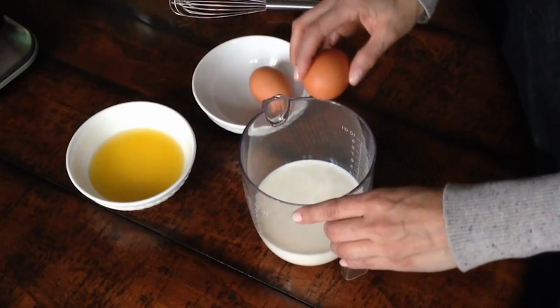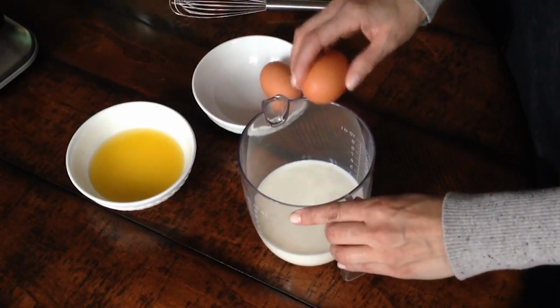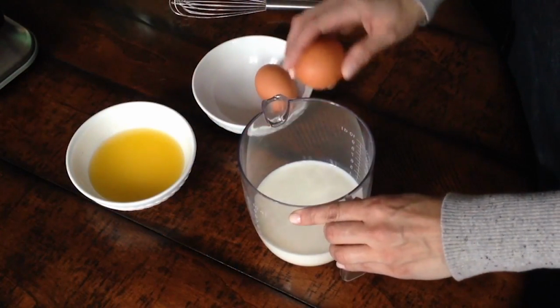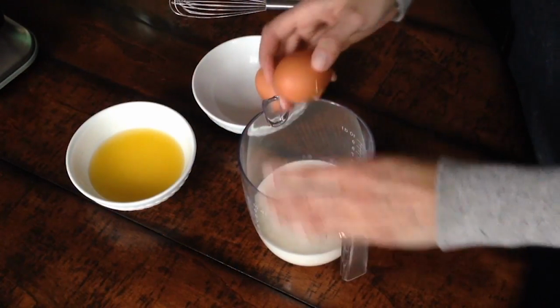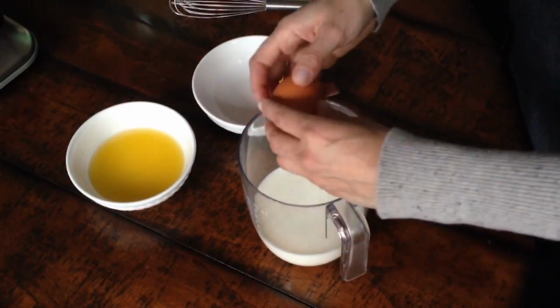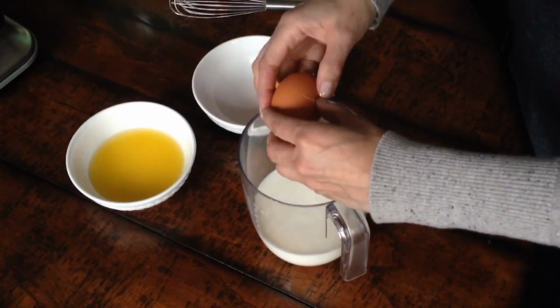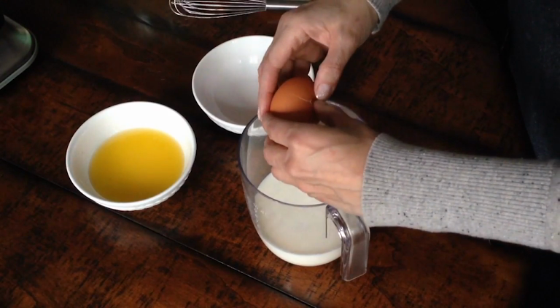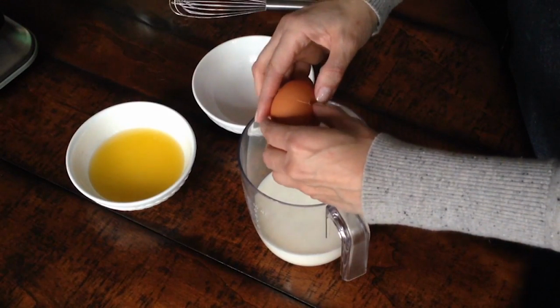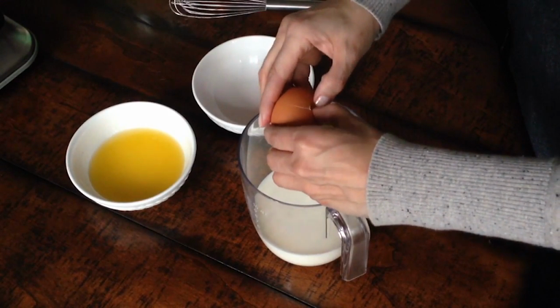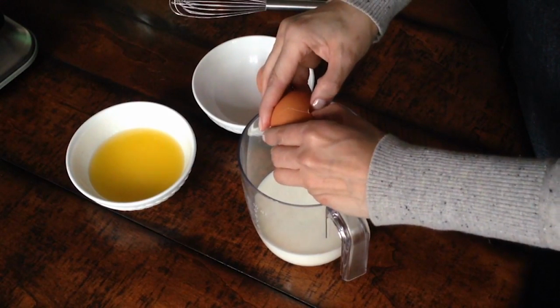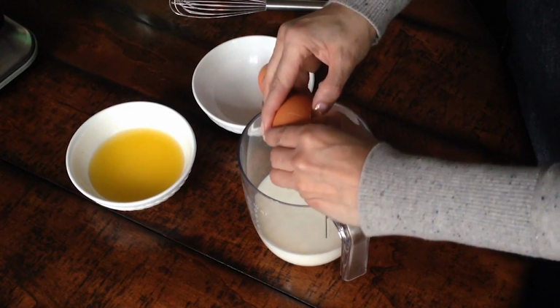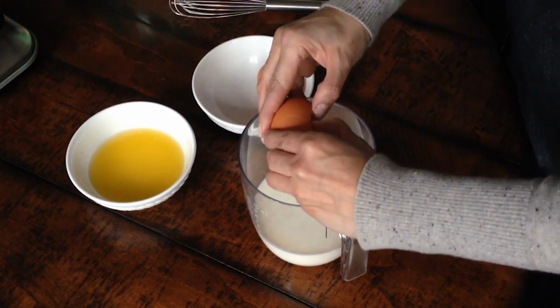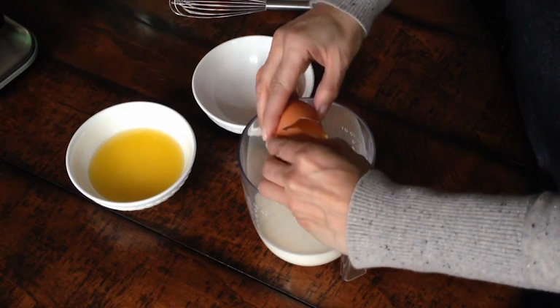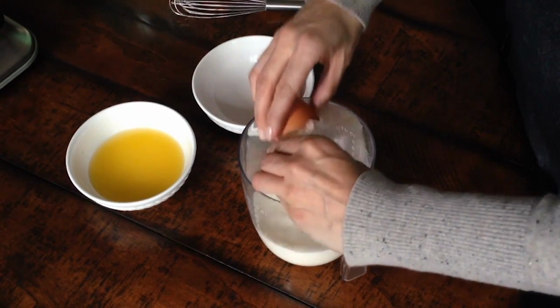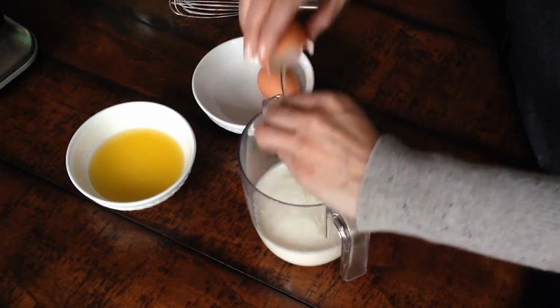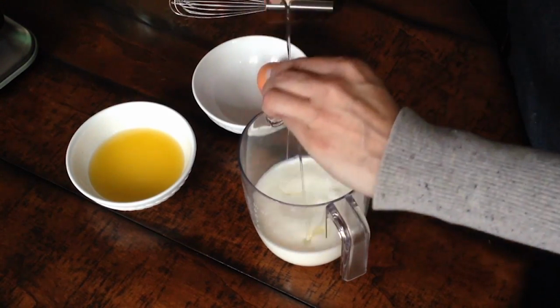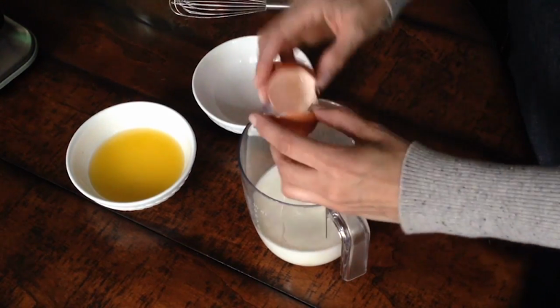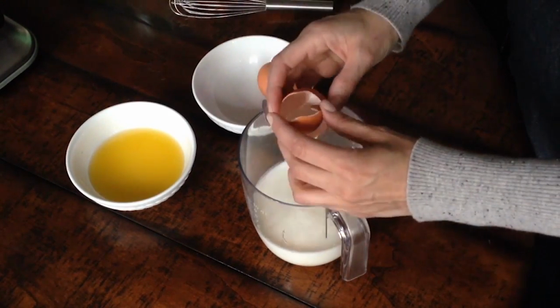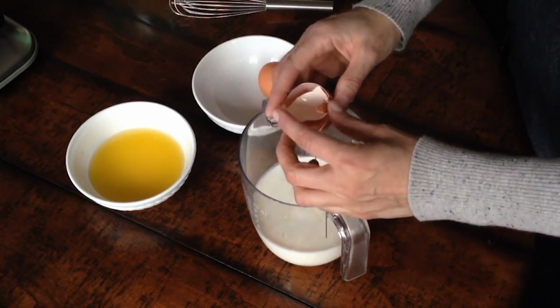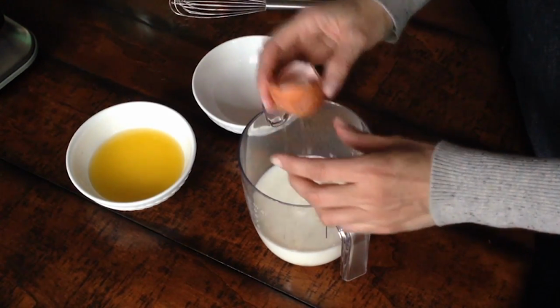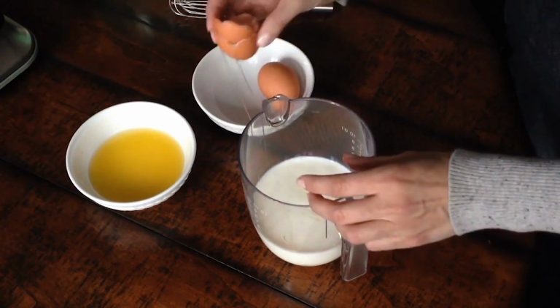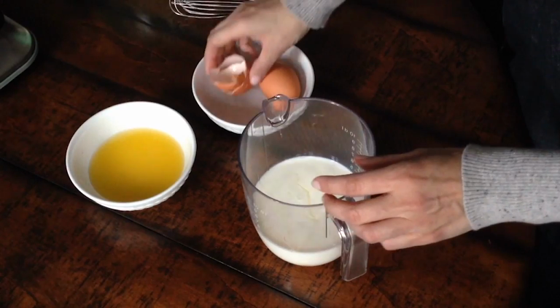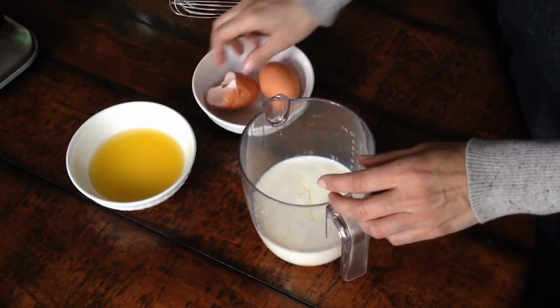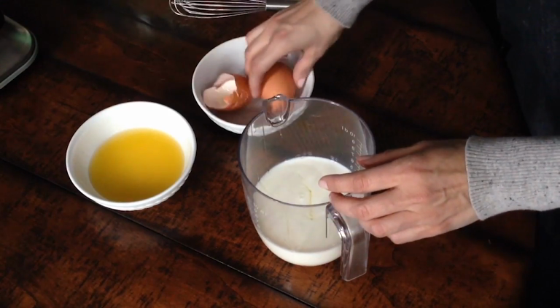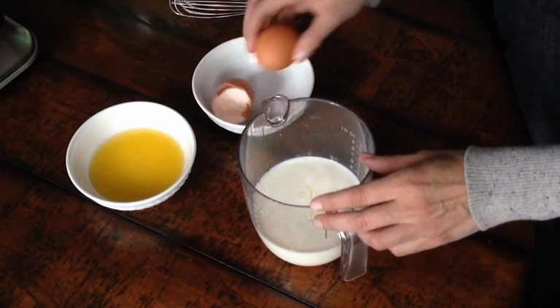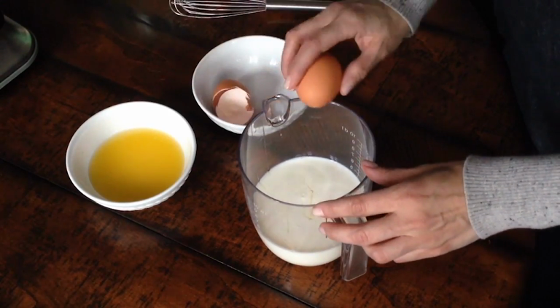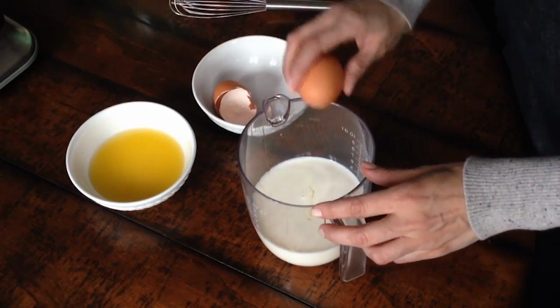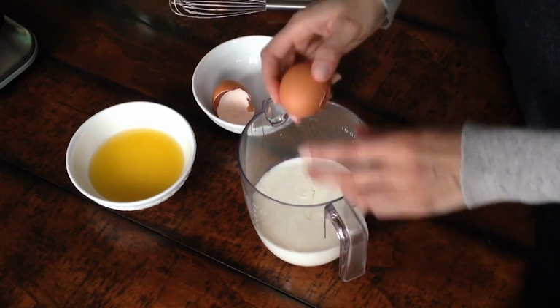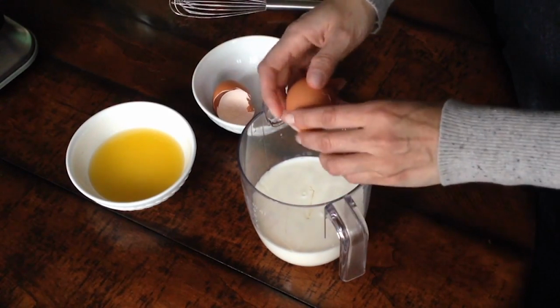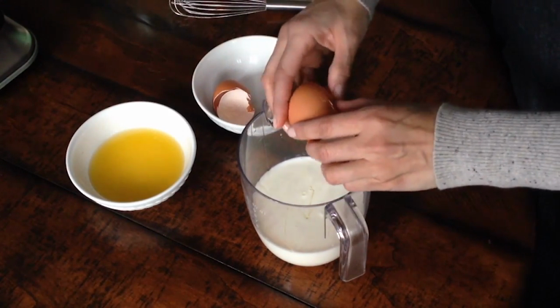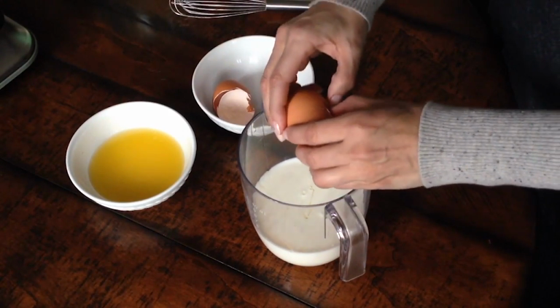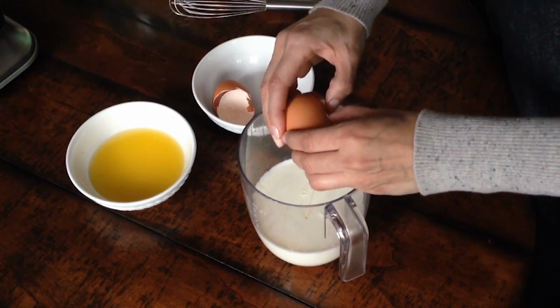When you're ready to make your waffles, combine one and three quarter cups of milk — you can use whole or two percent — with two large eggs and four tablespoons of melted butter.